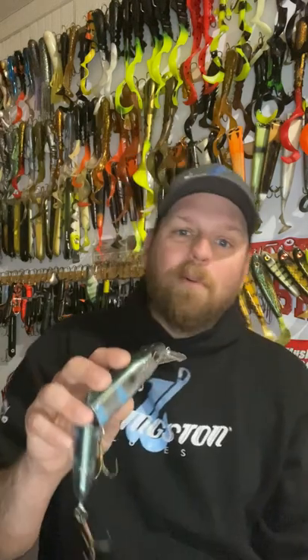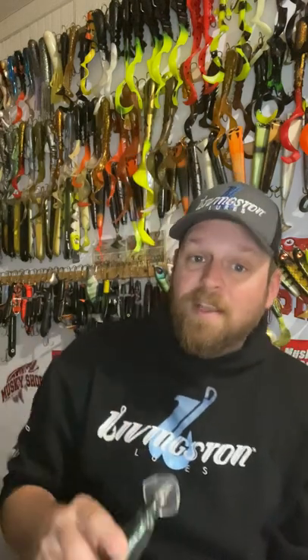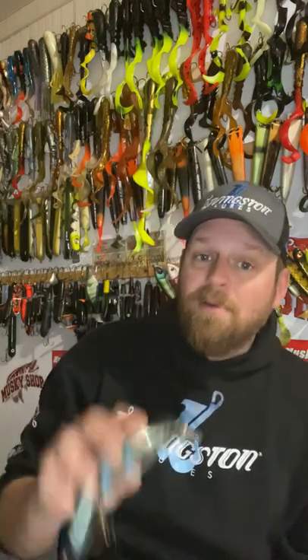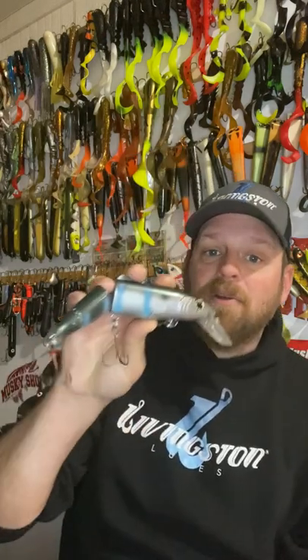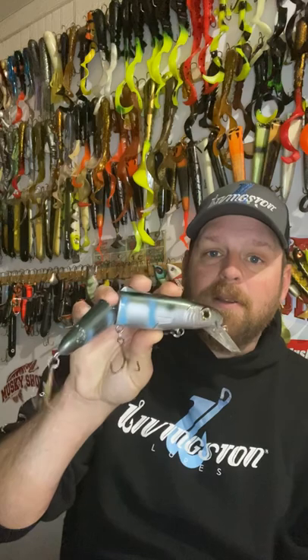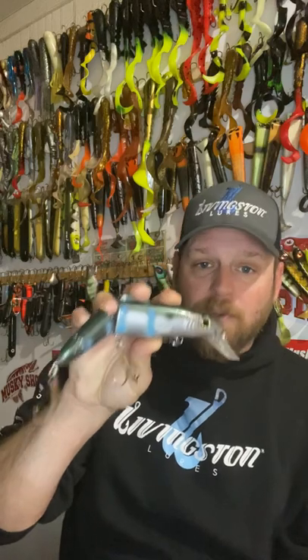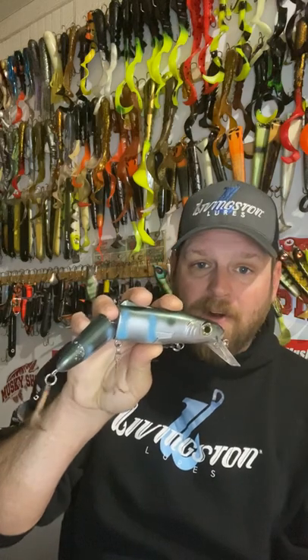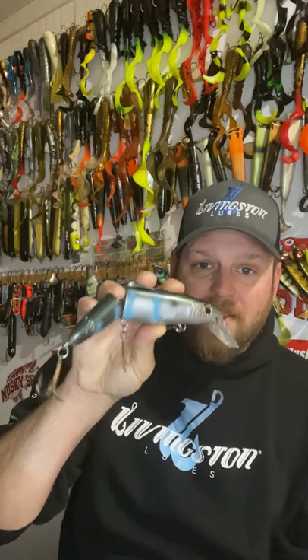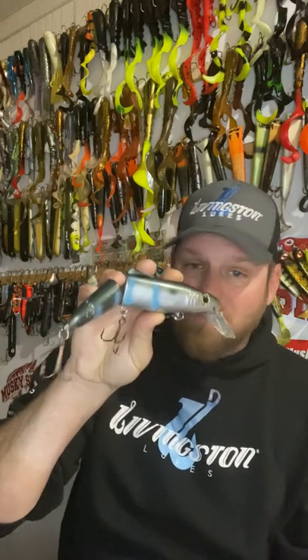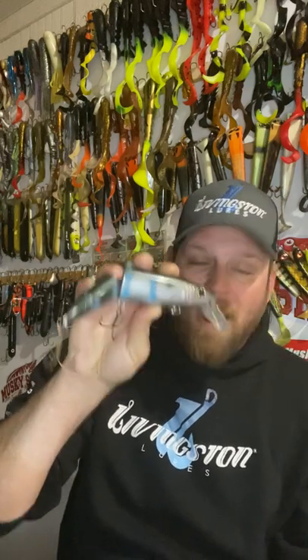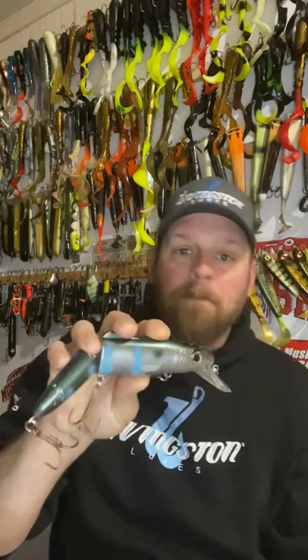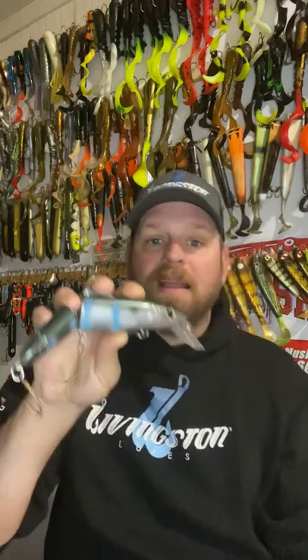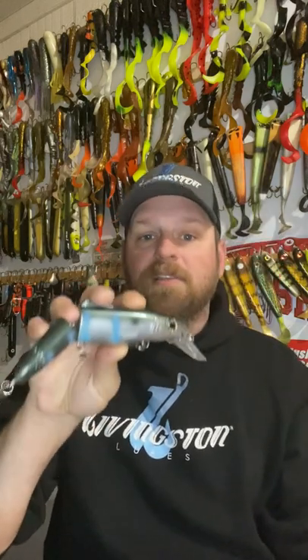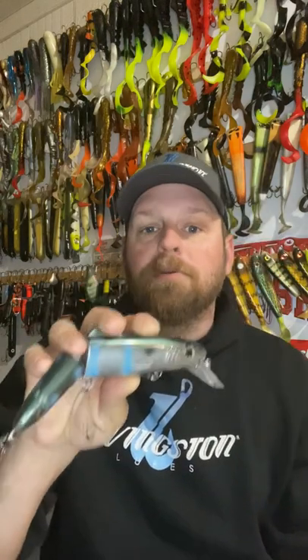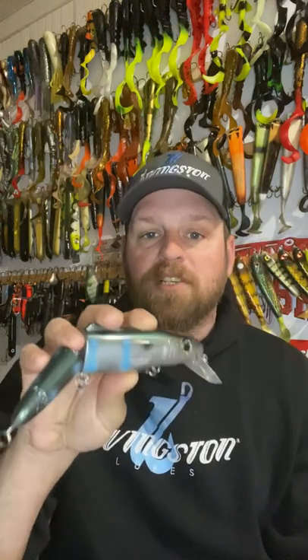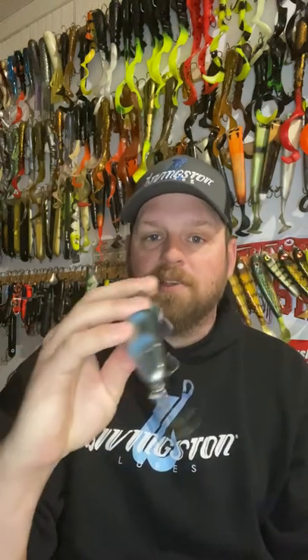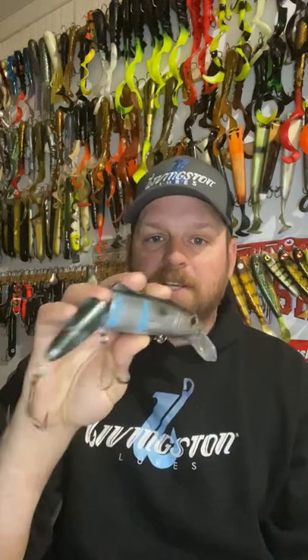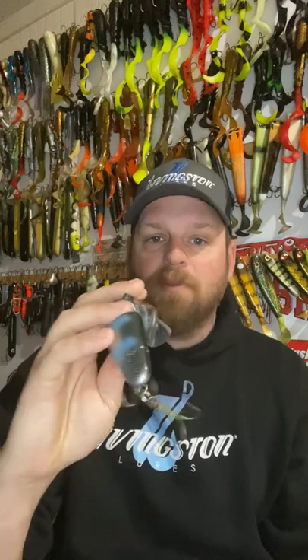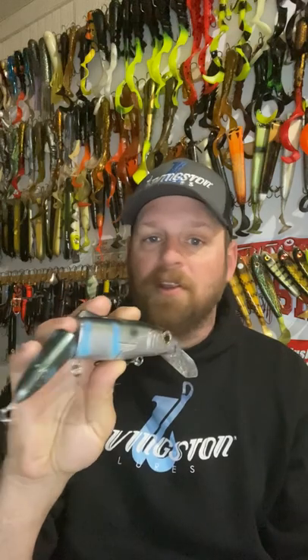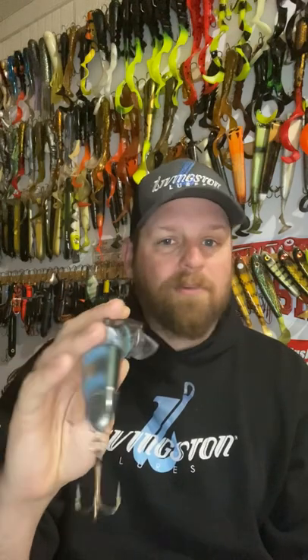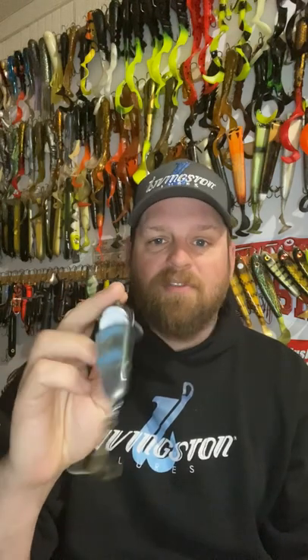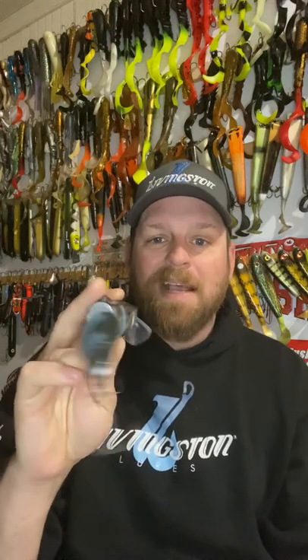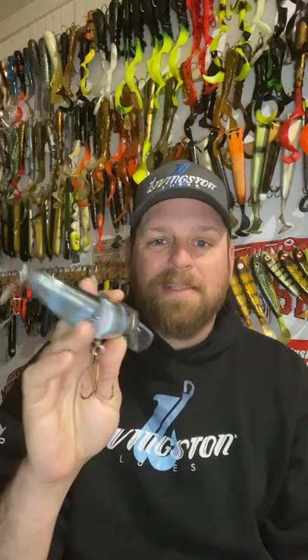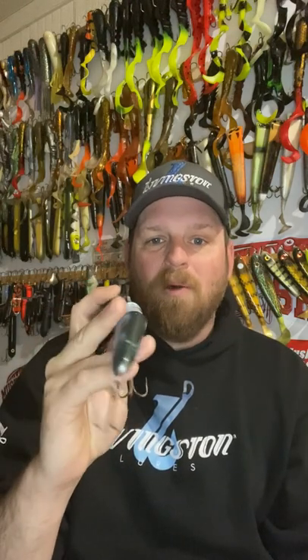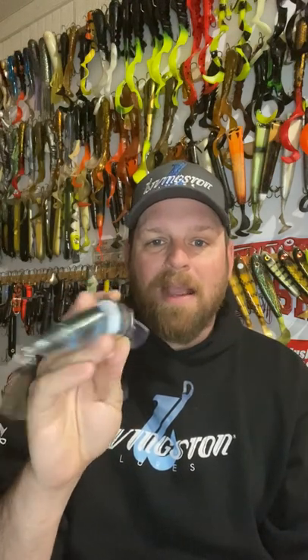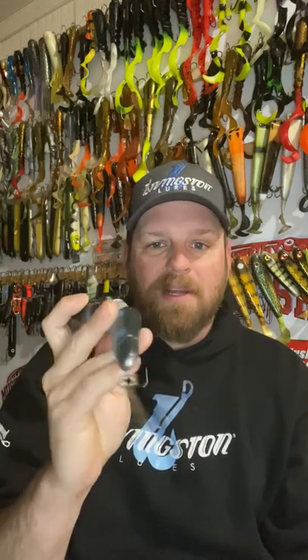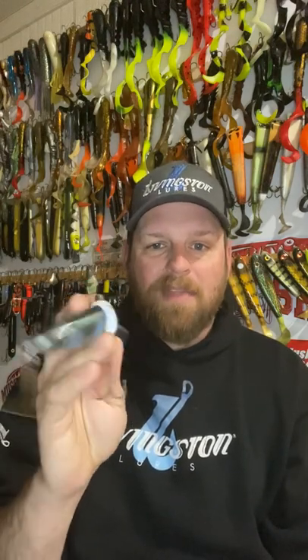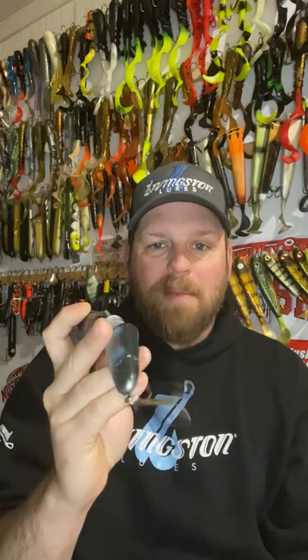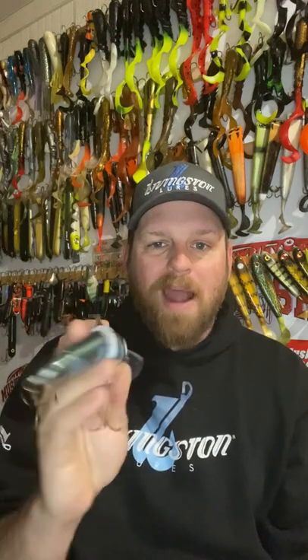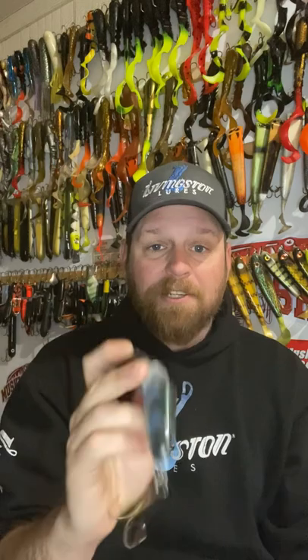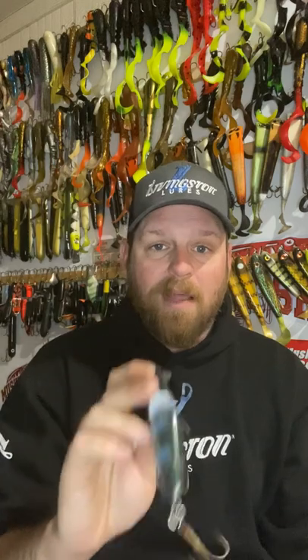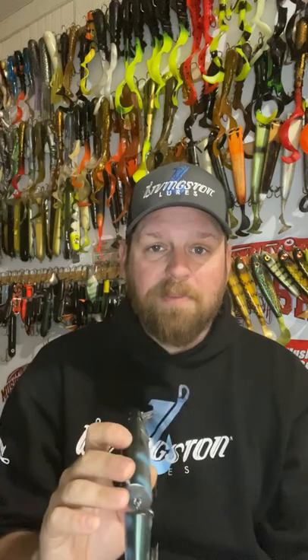When things slow down, go to your jointed cranks like this Pounder. It gives the illusion of speed. When it's coming through the water, you don't have to reel it as fast. That tail wag is going to give that bait more action at lower speeds.